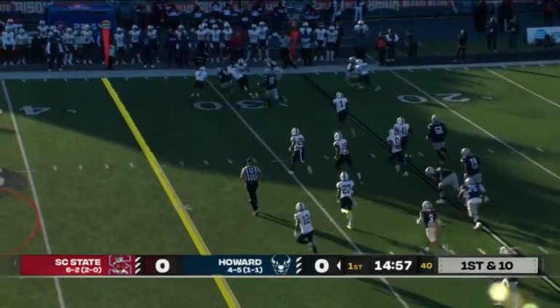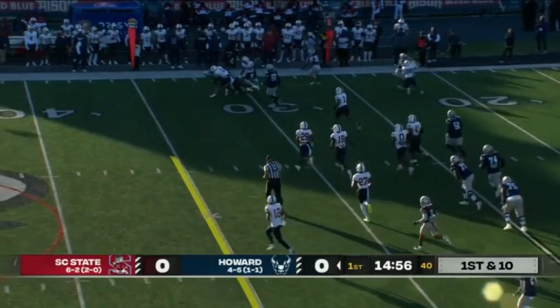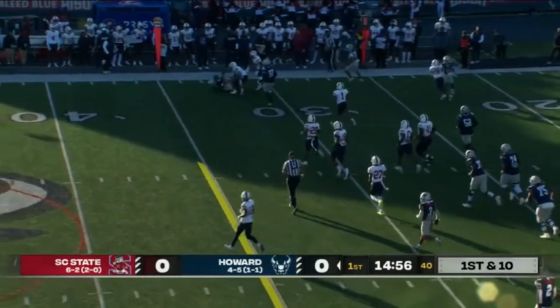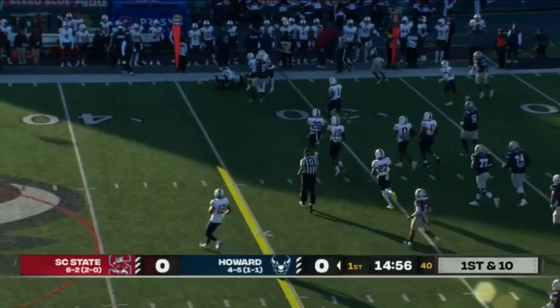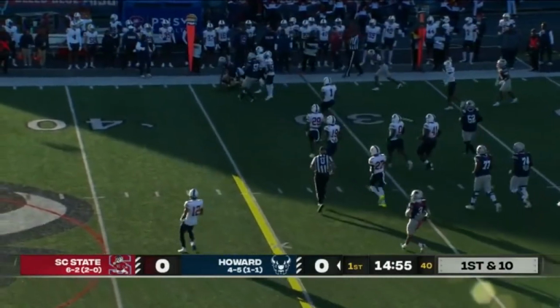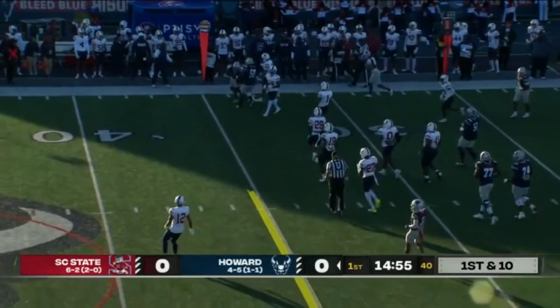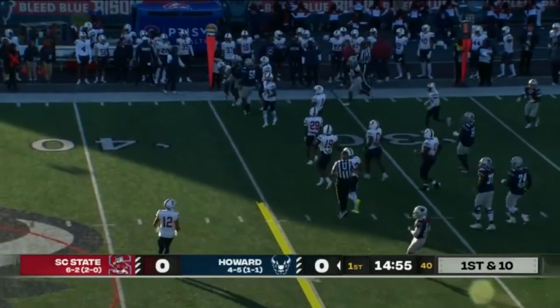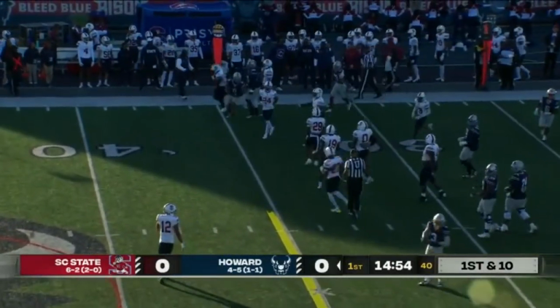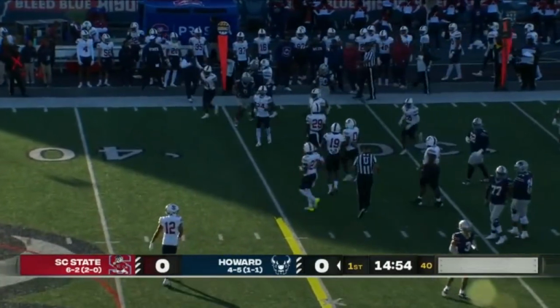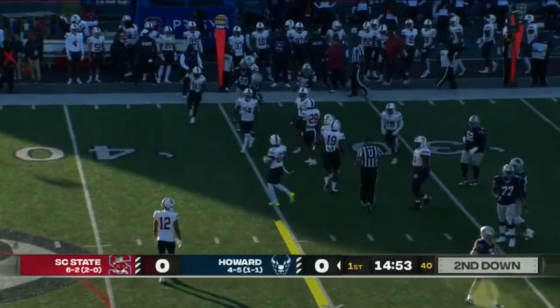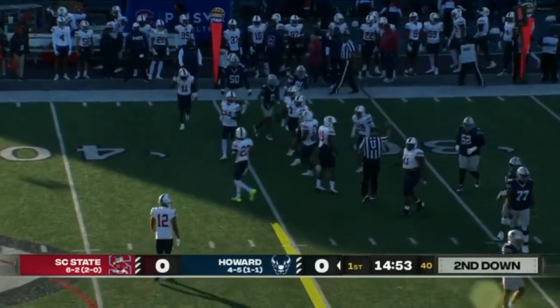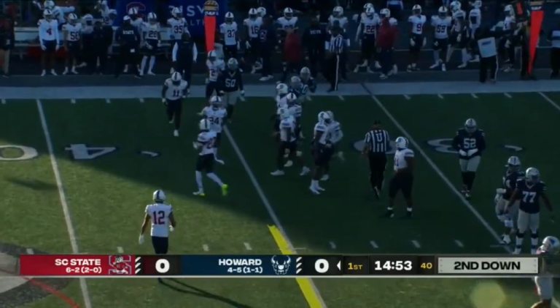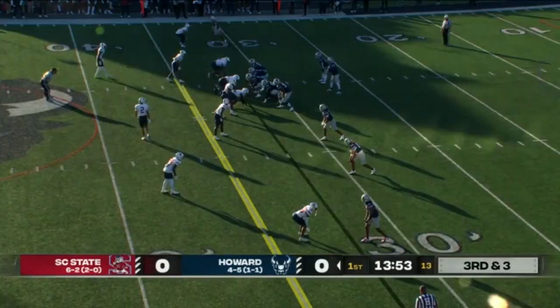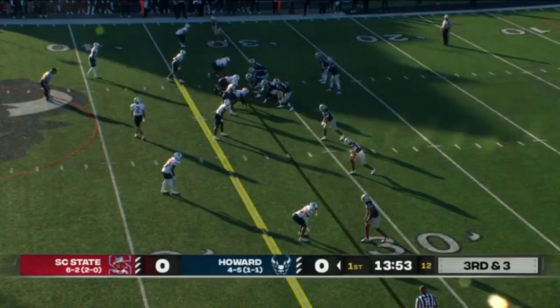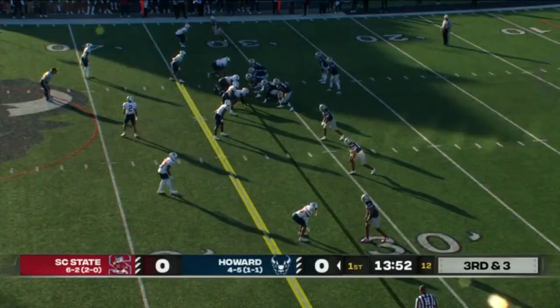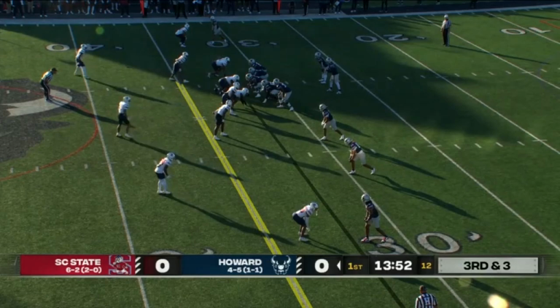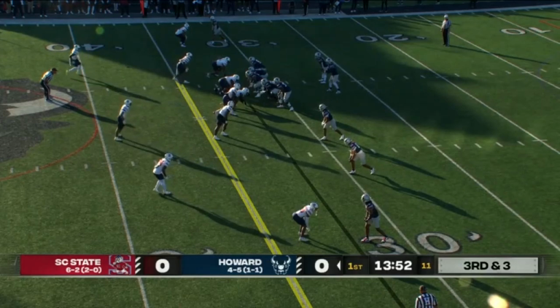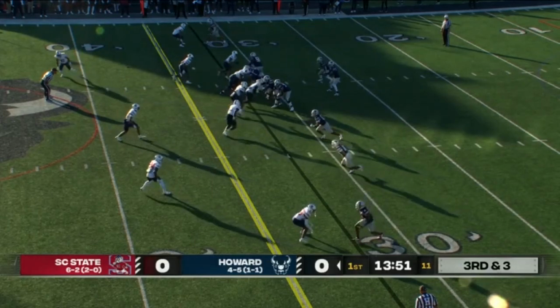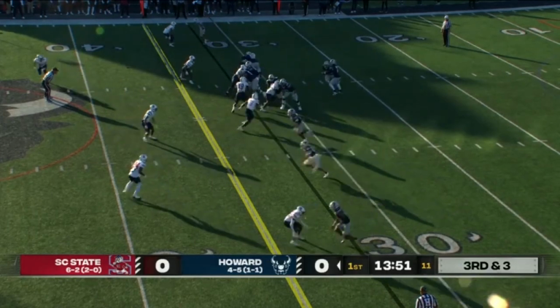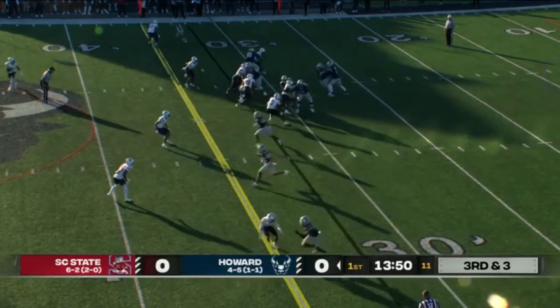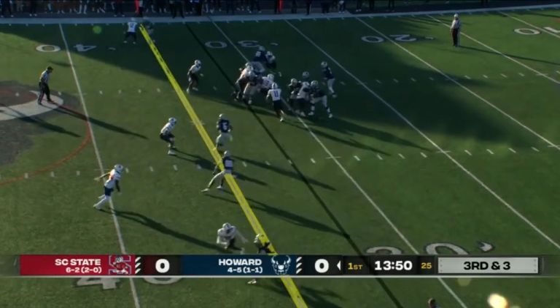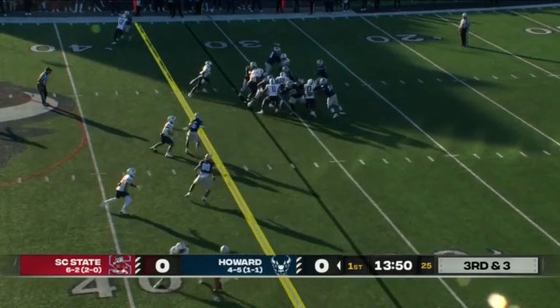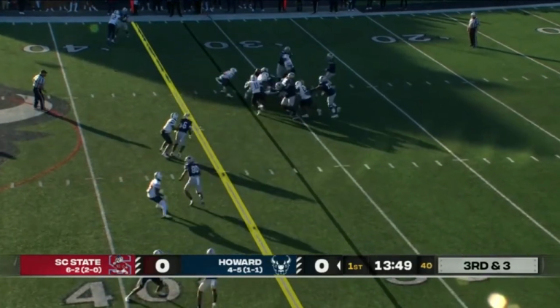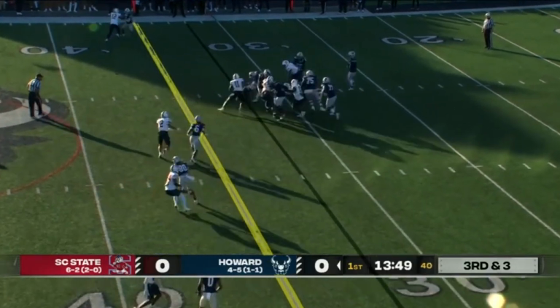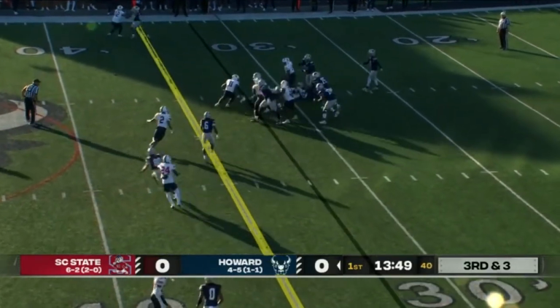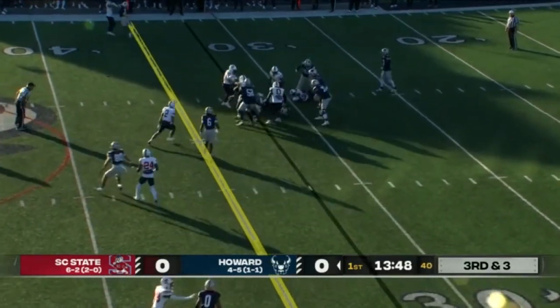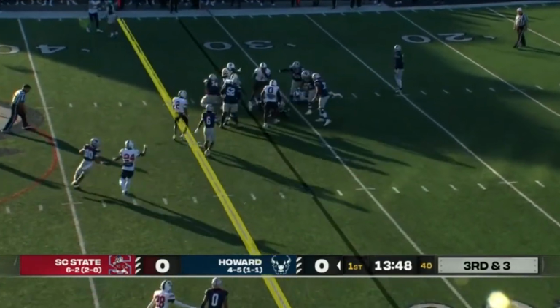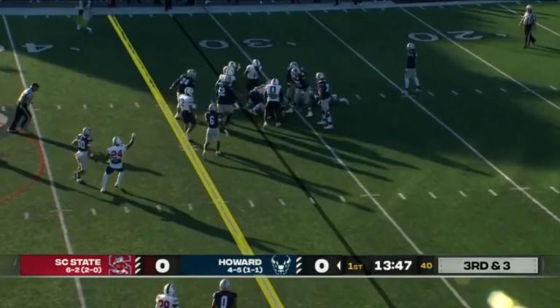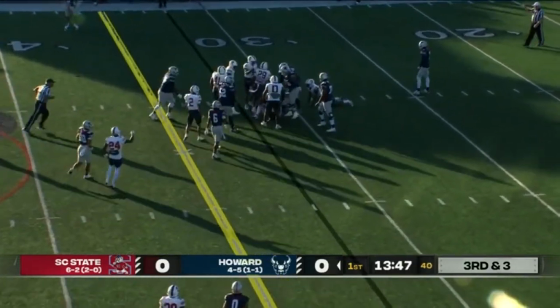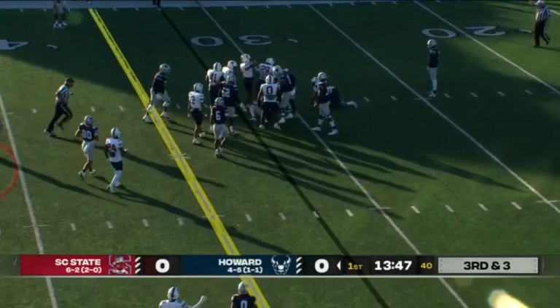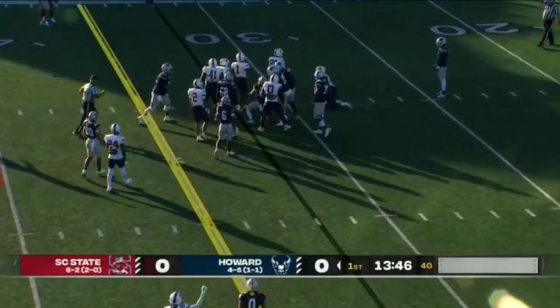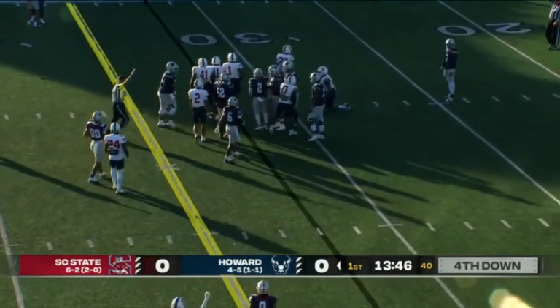But they elect to go through the air first, and the pass is complete to Isaiah Williams. He looks over the defense, and off the snap, hands it off to Jared Hunter — and again, nowhere to go.